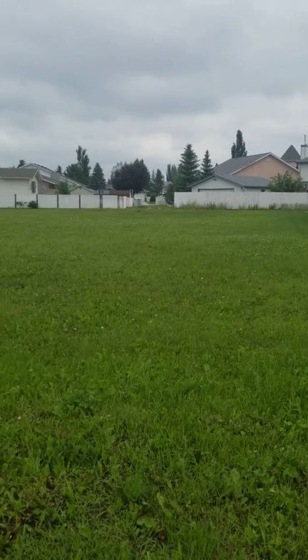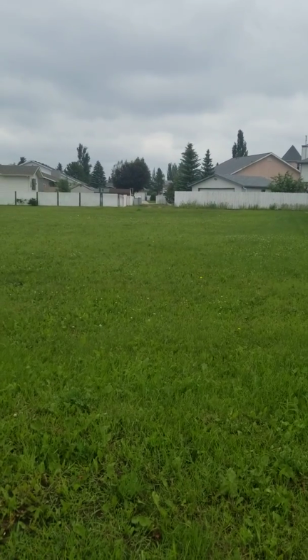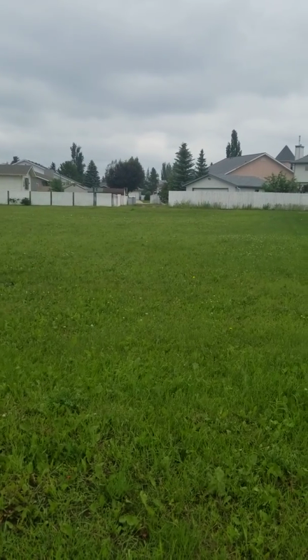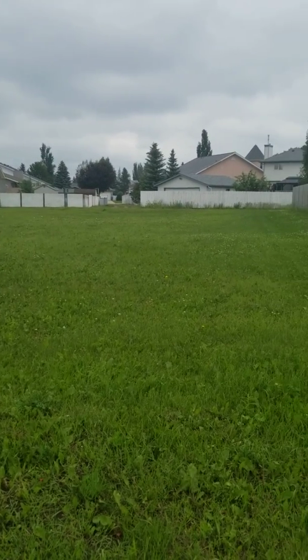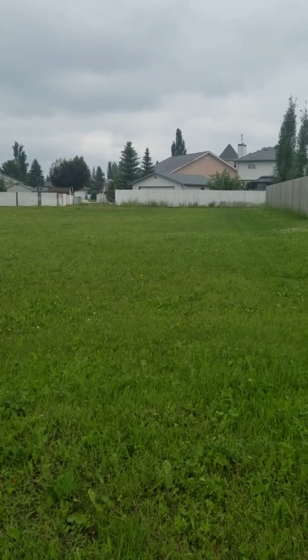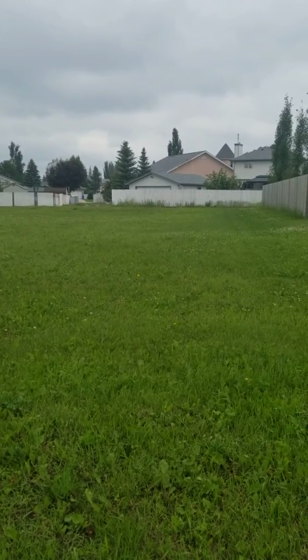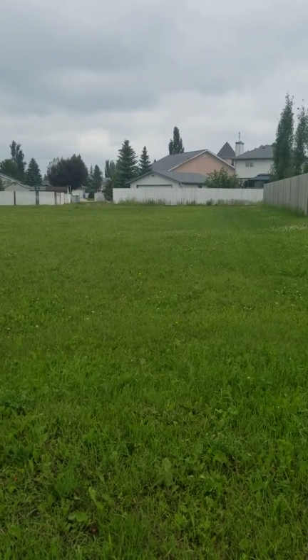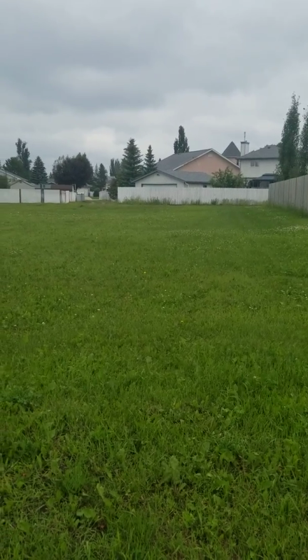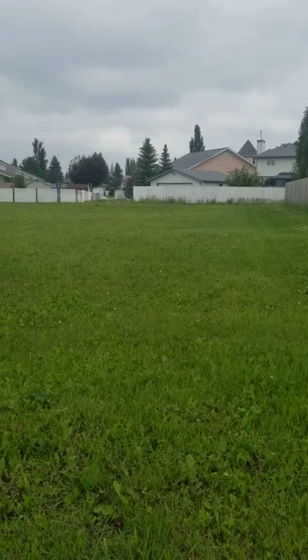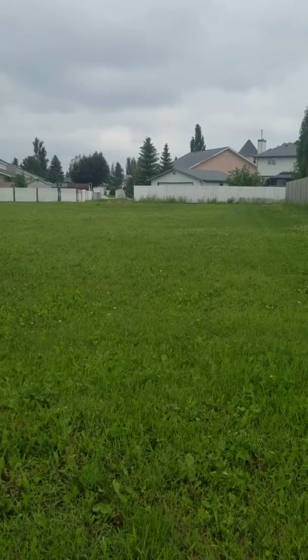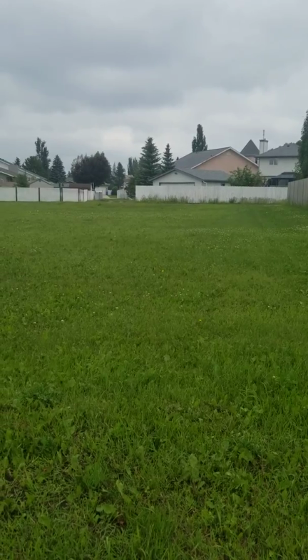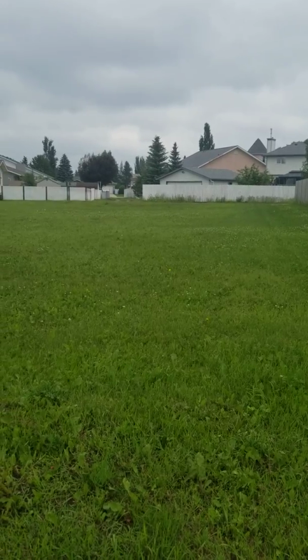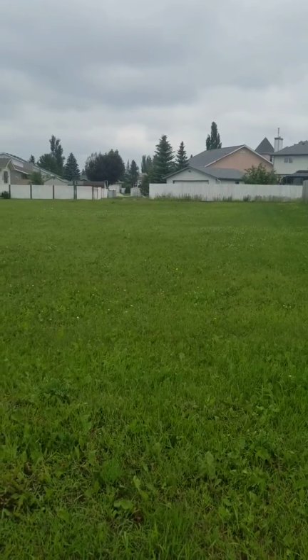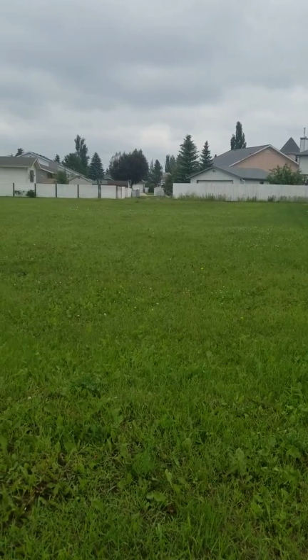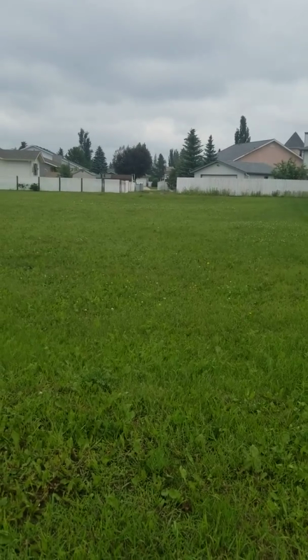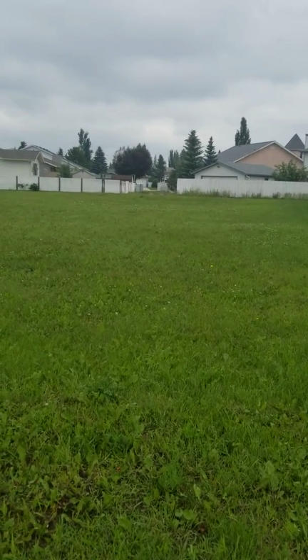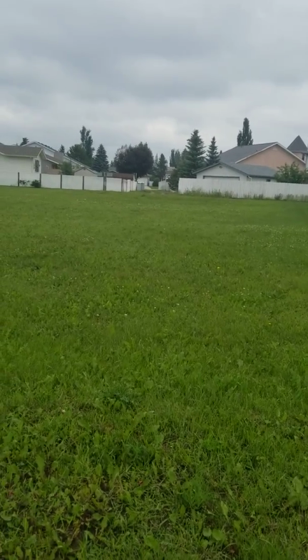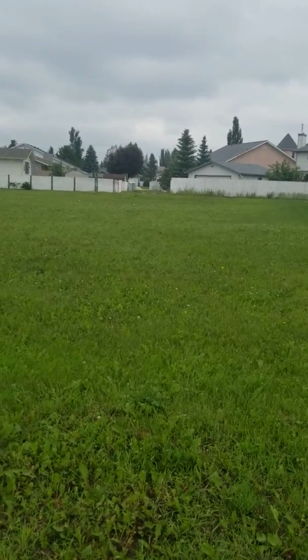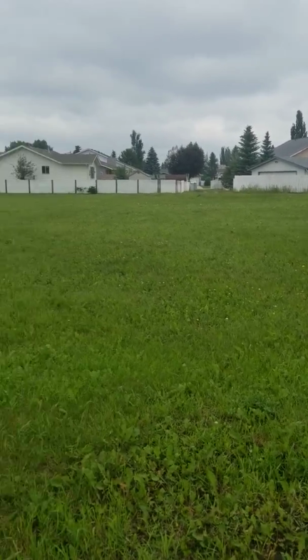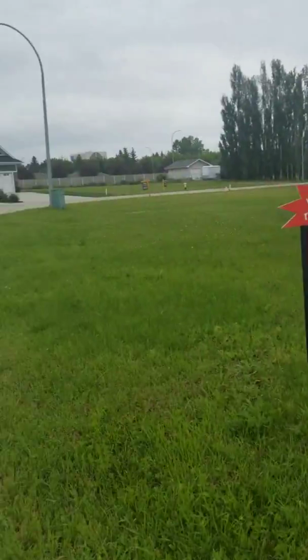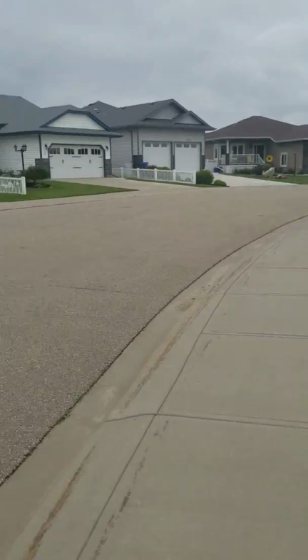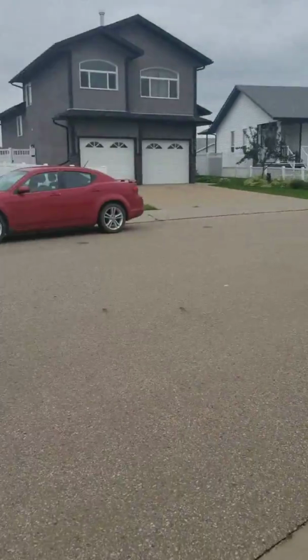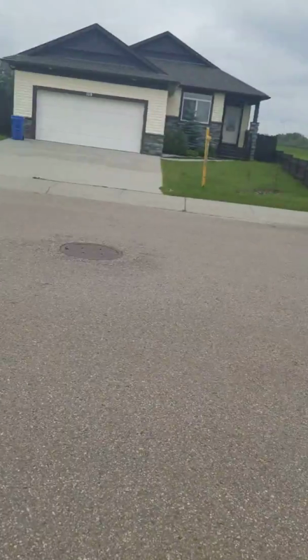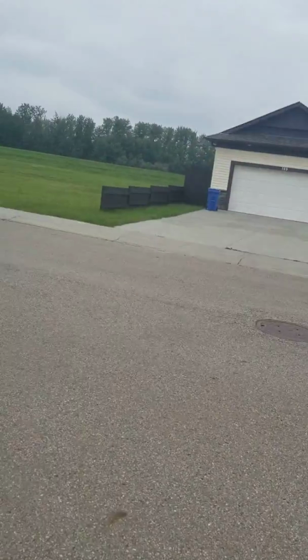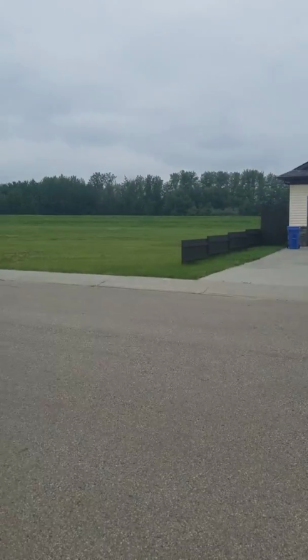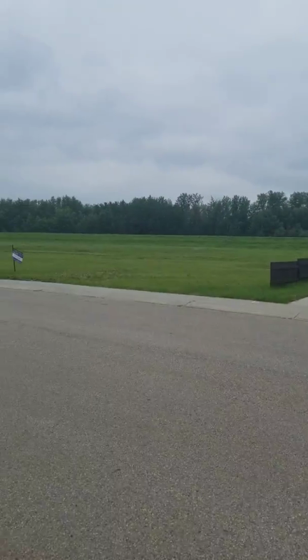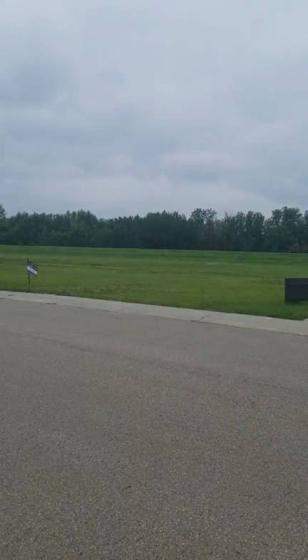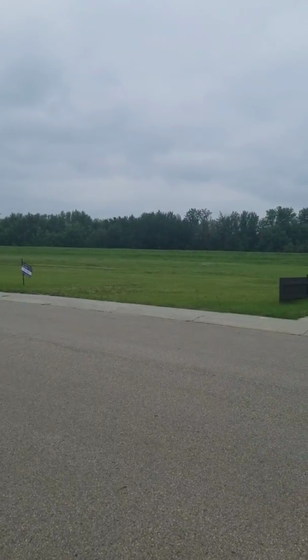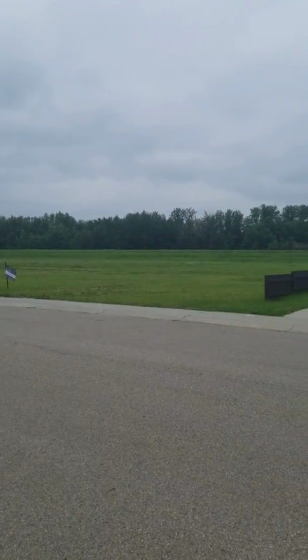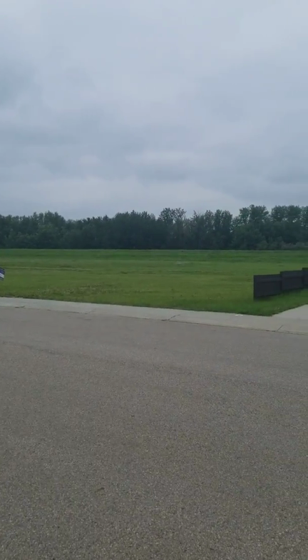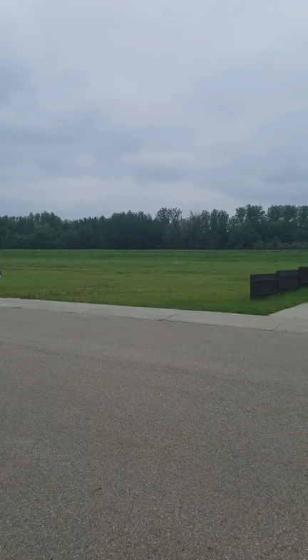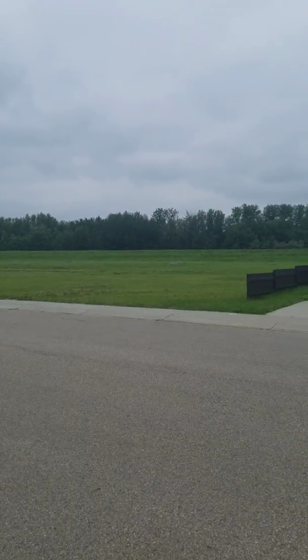So on this east side, that's what your house would be backing onto and looking to. As opposed to the other side where you are on green space.